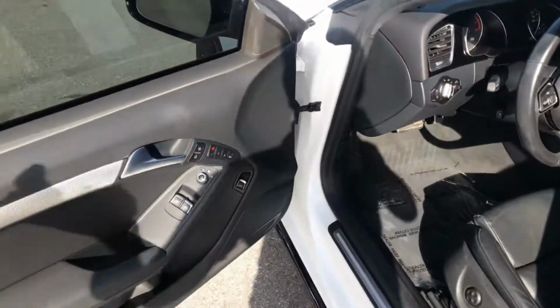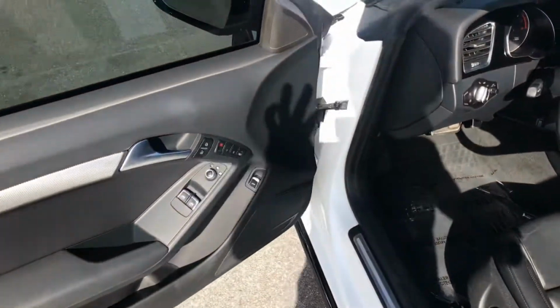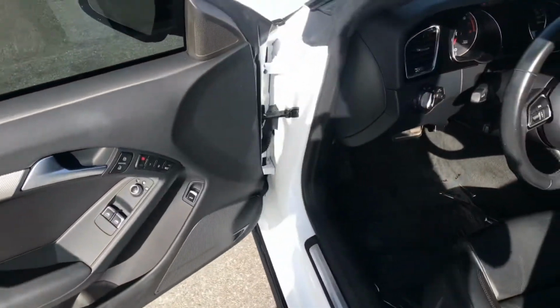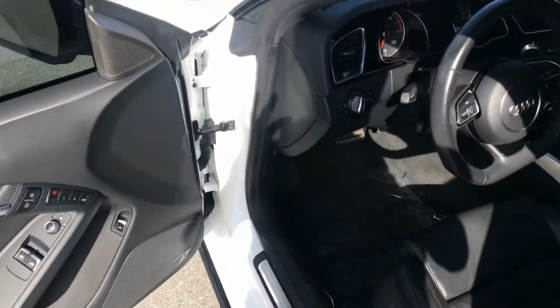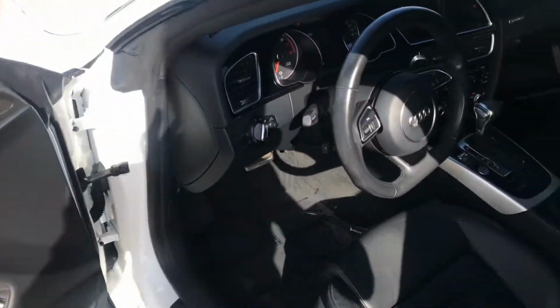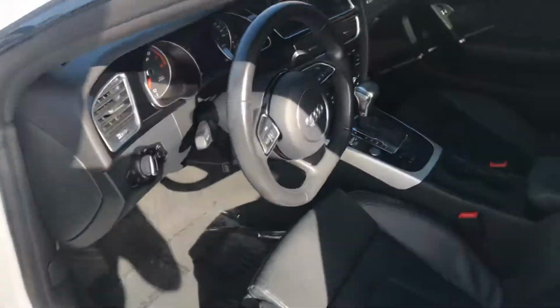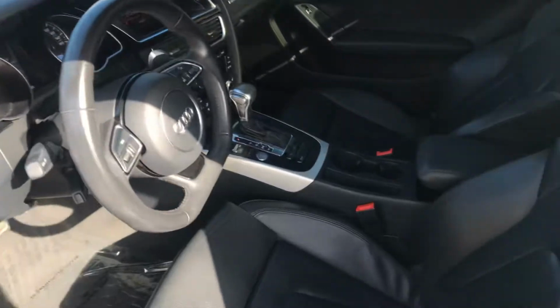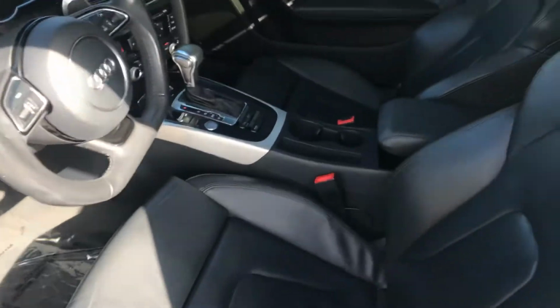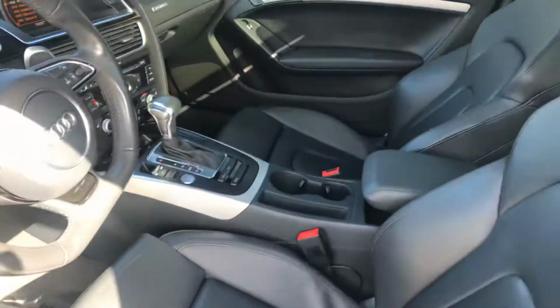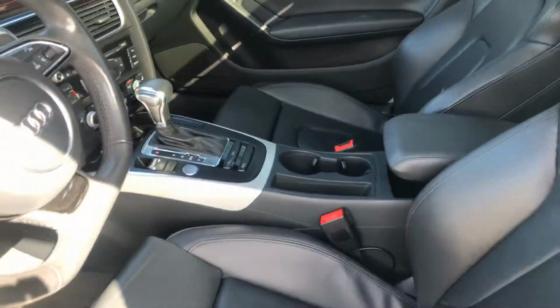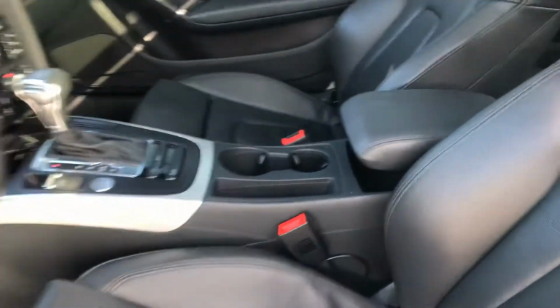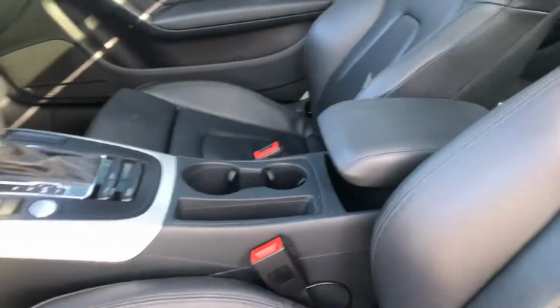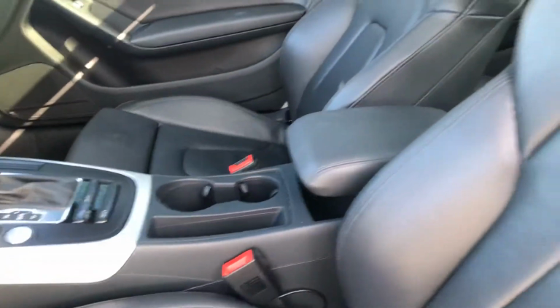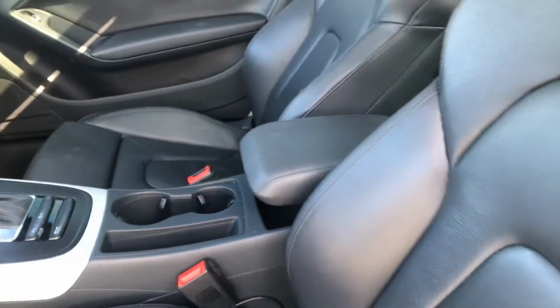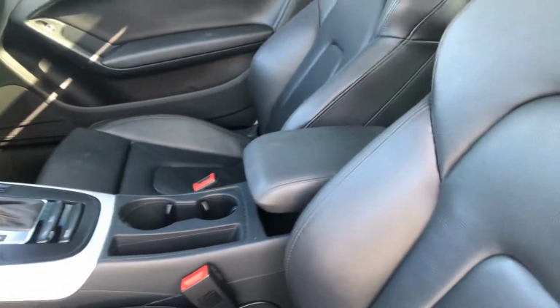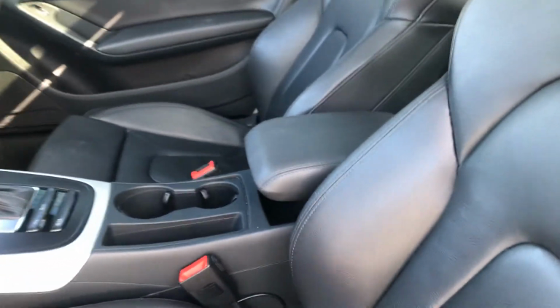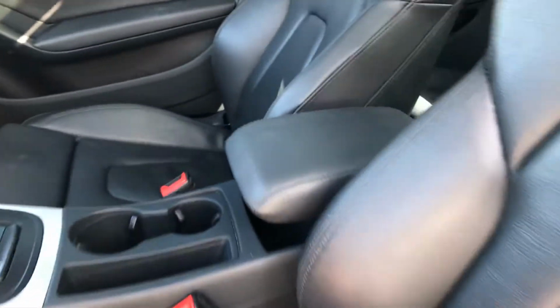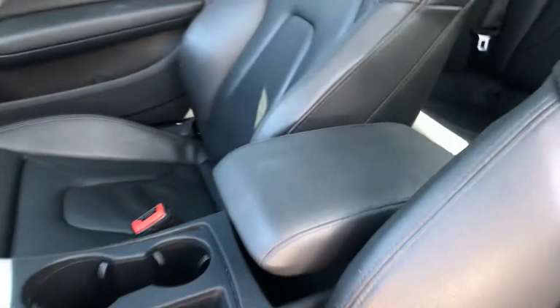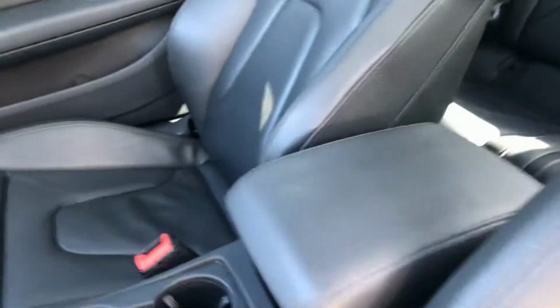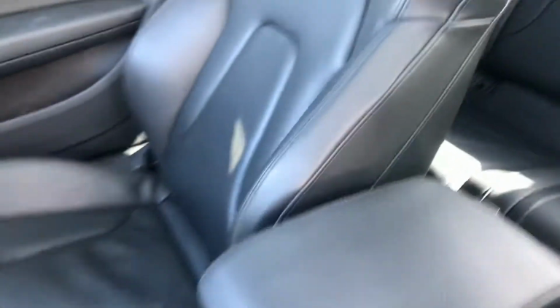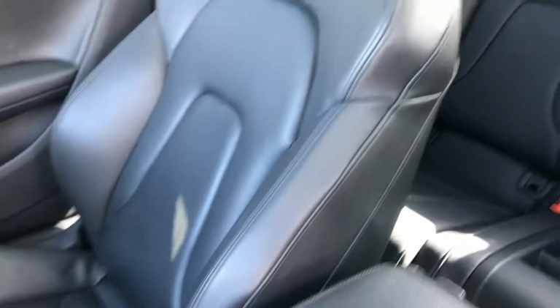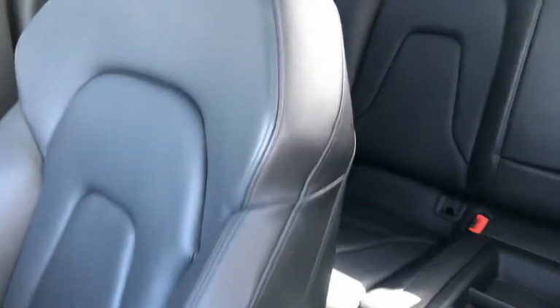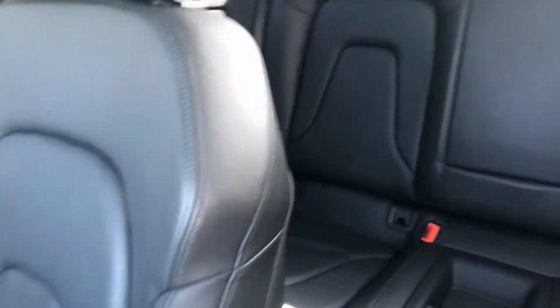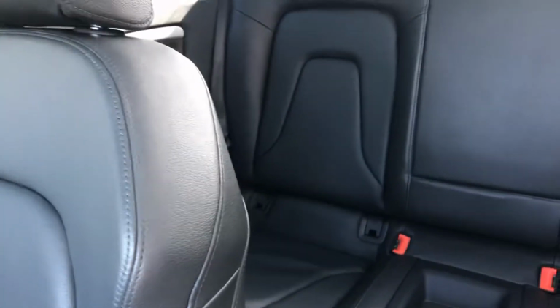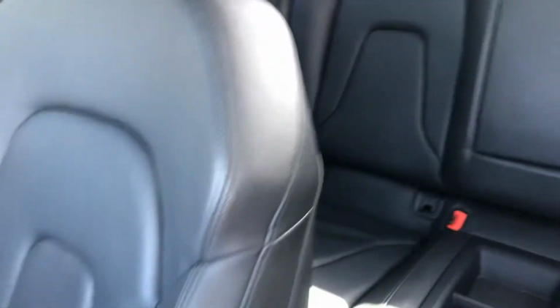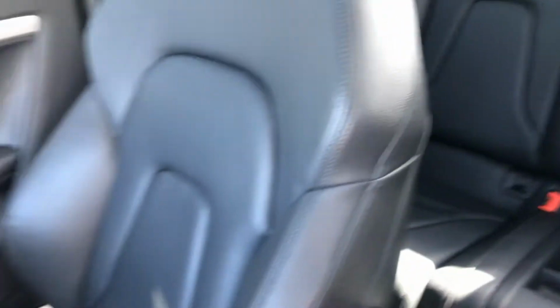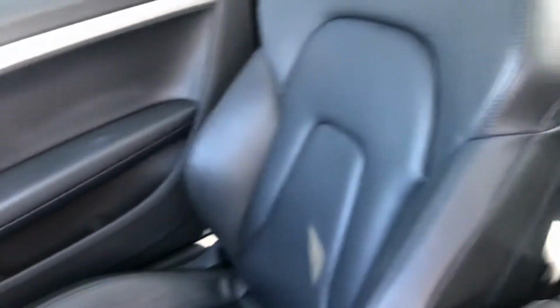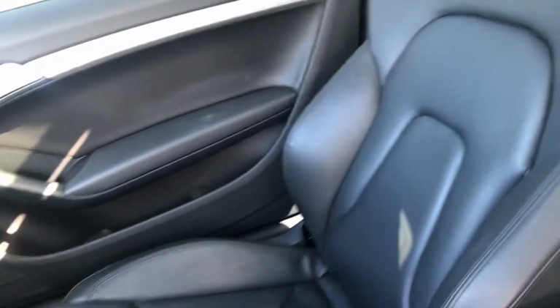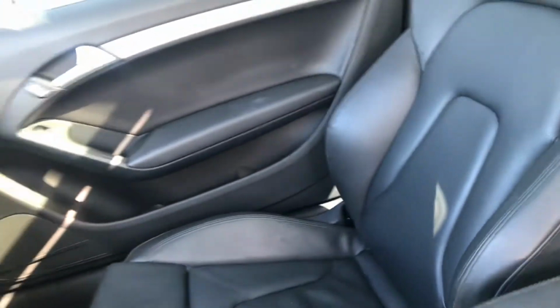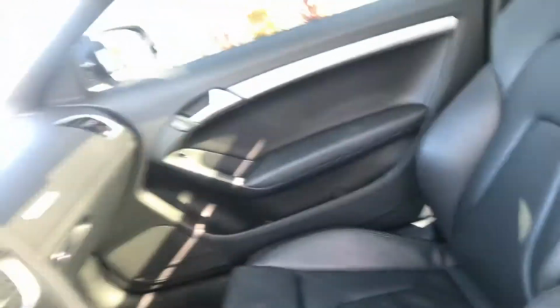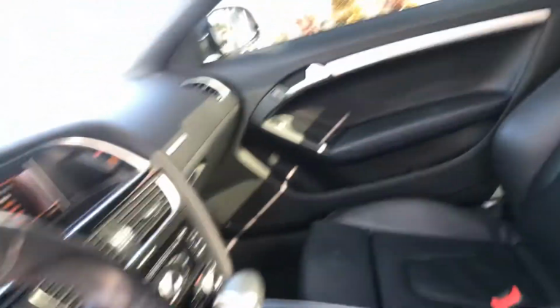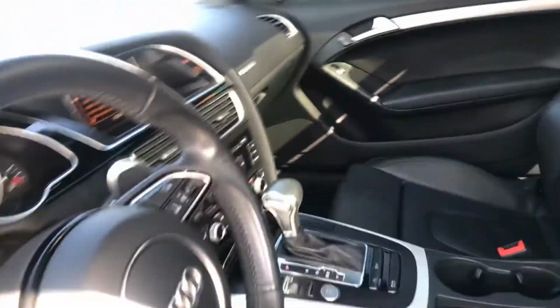Inside, the door panel is super clean. Interior — I looked at it earlier, didn't see any scuffs or marks on it. Everything's perfect on the interior.